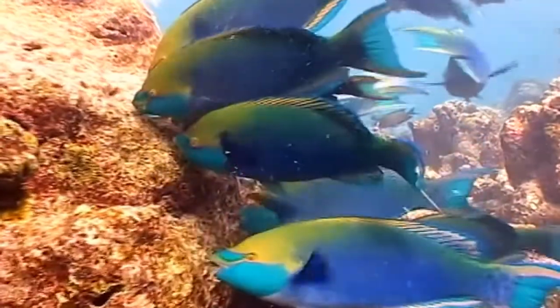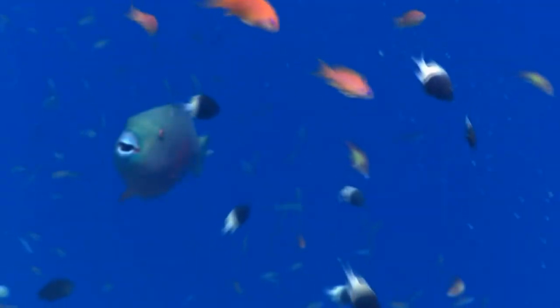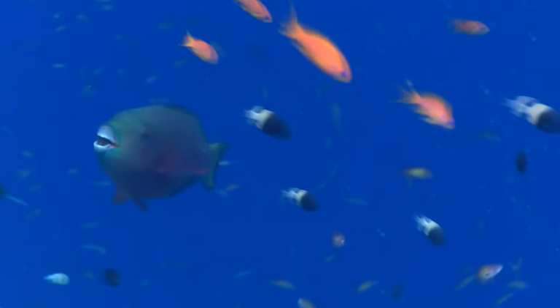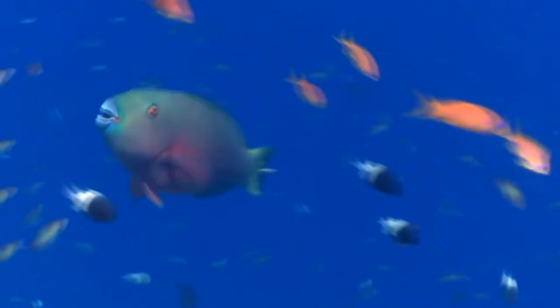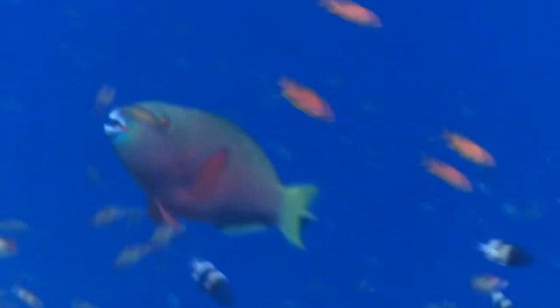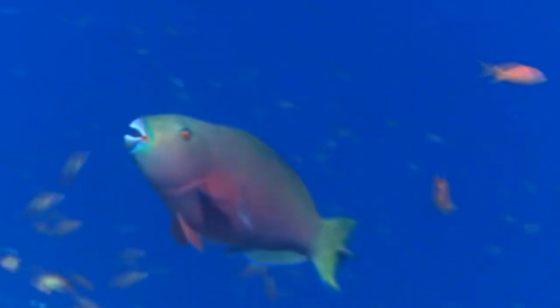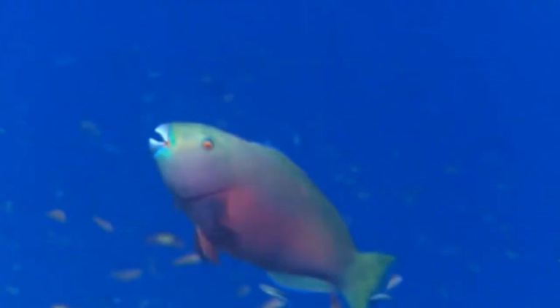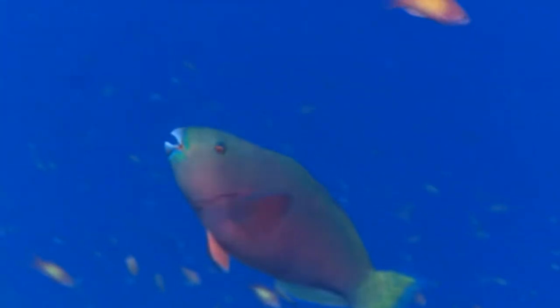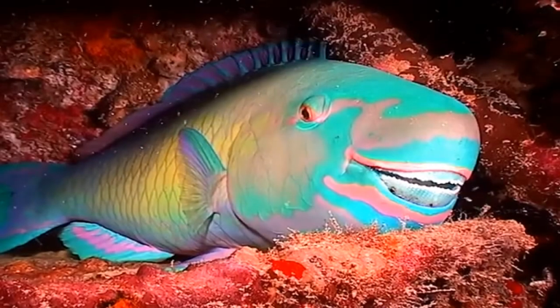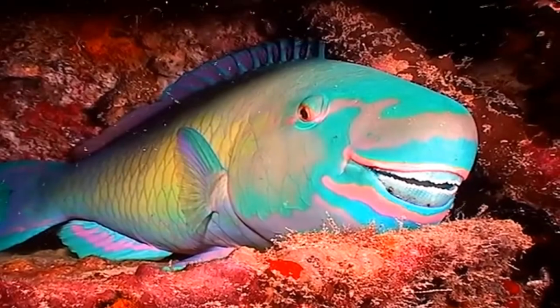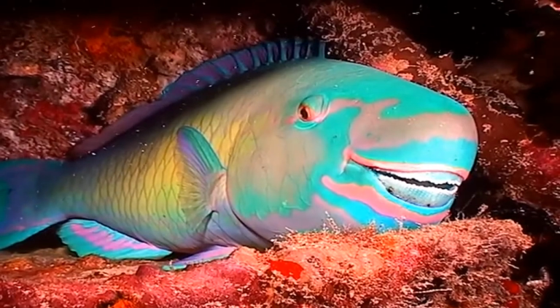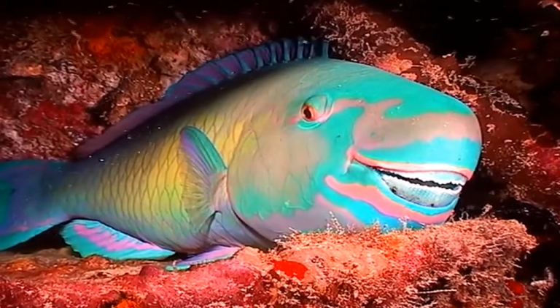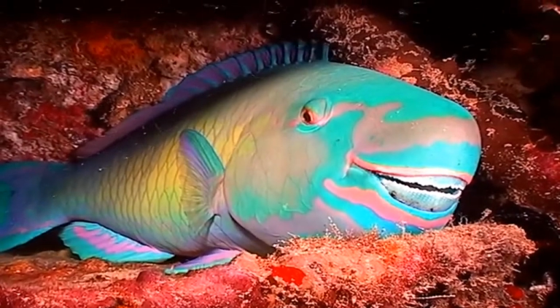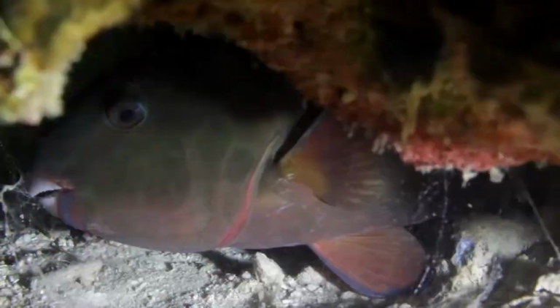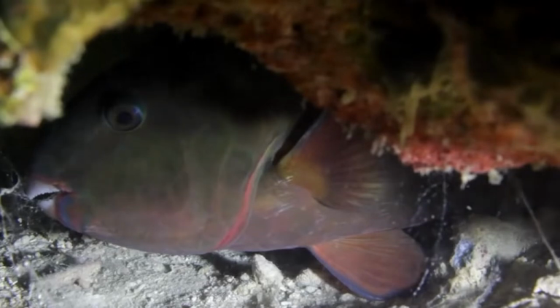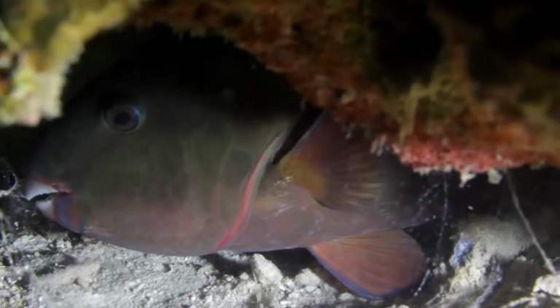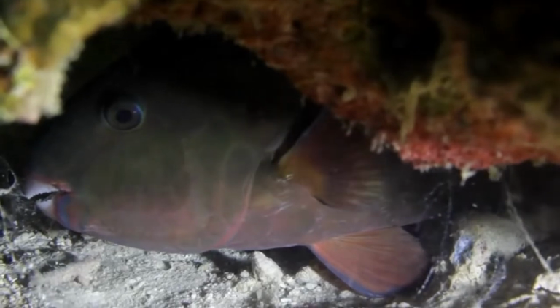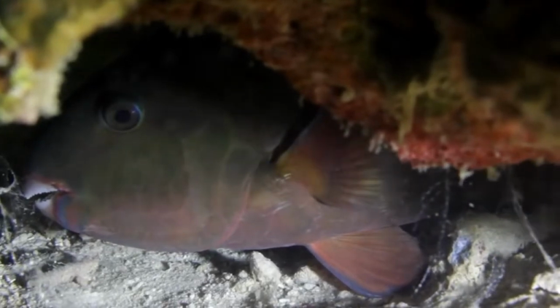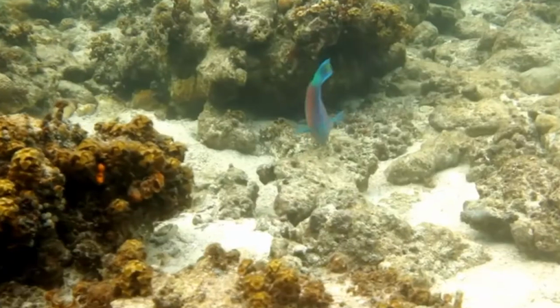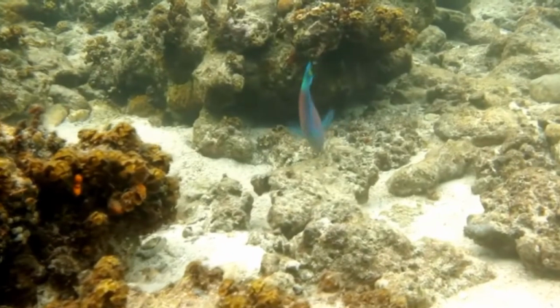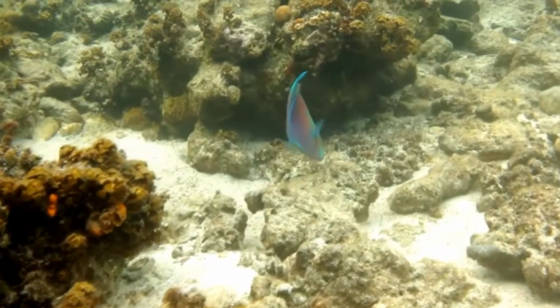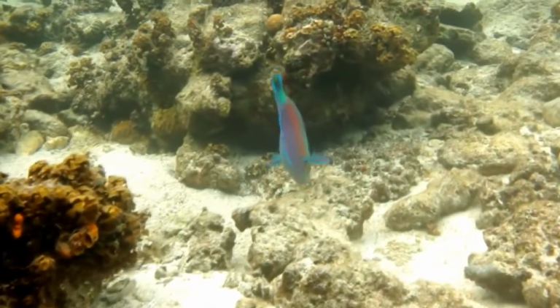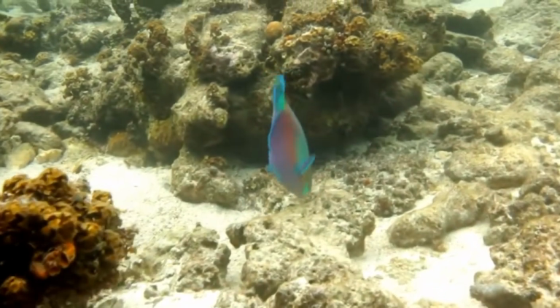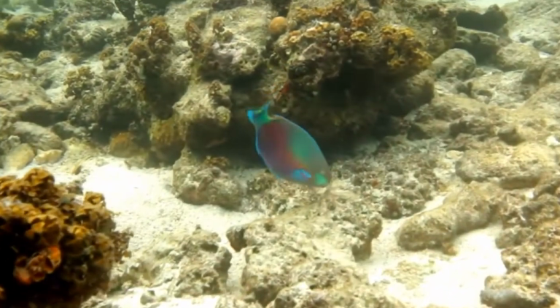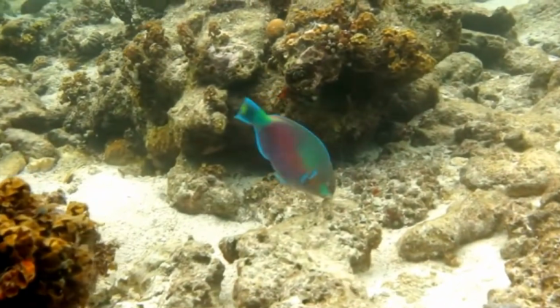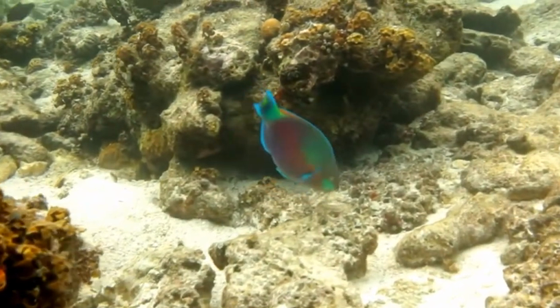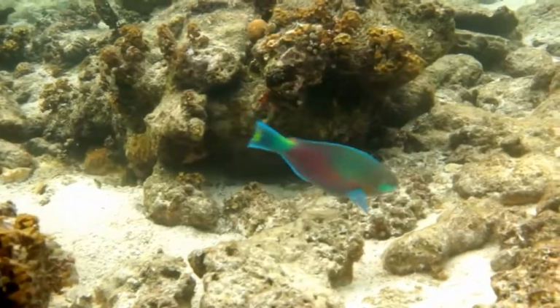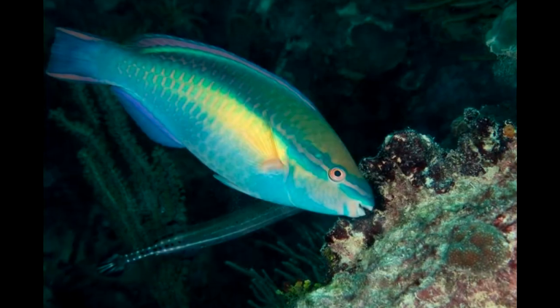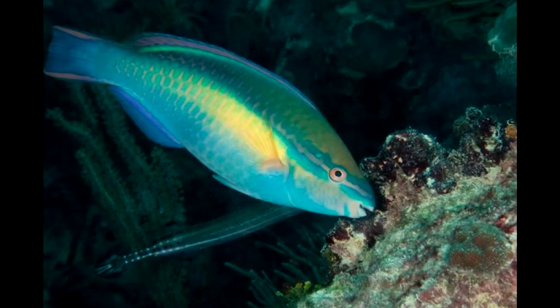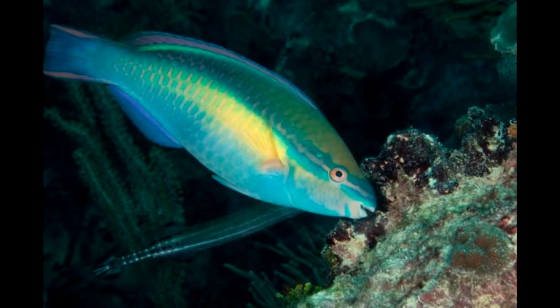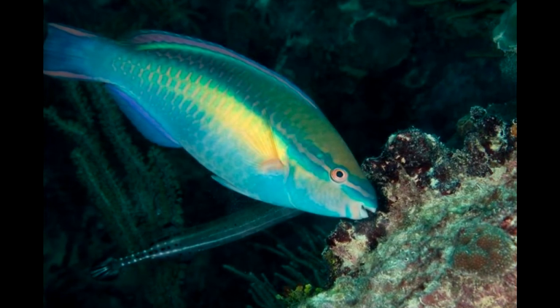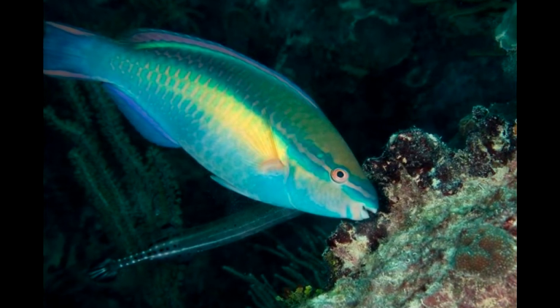Parrotfish live in reefs all around the world, but they all generally live about 5 to 7 years and grow to 1 to 4 feet in length. They typically feed during the day and sleep by wrapping themselves in a safety cocoon made of mucus, or by finding a hiding place in the coral at night.